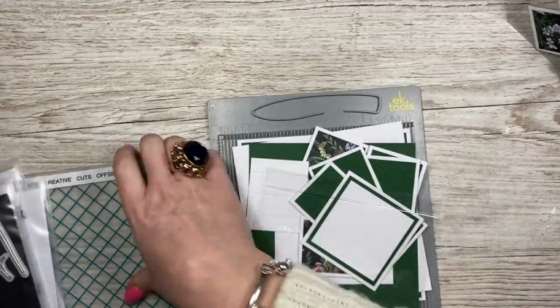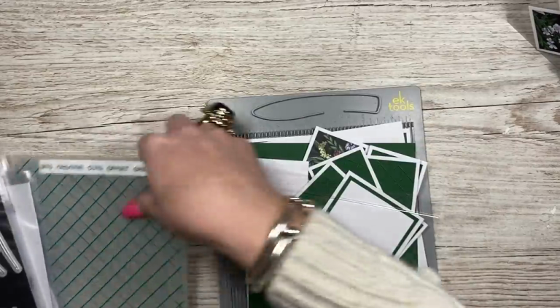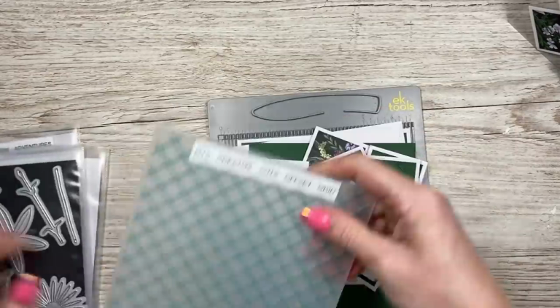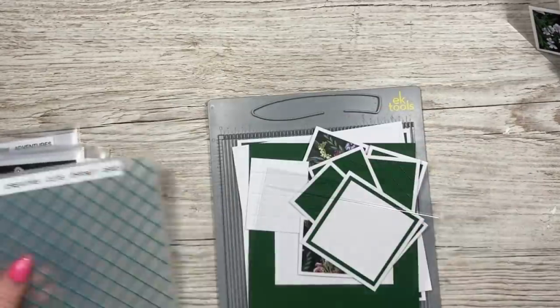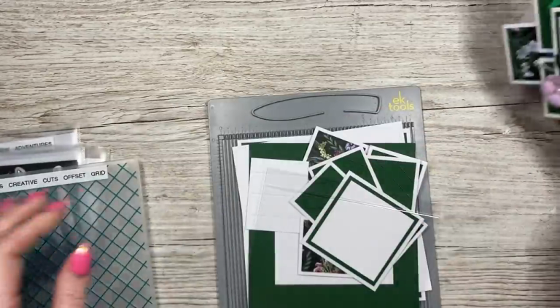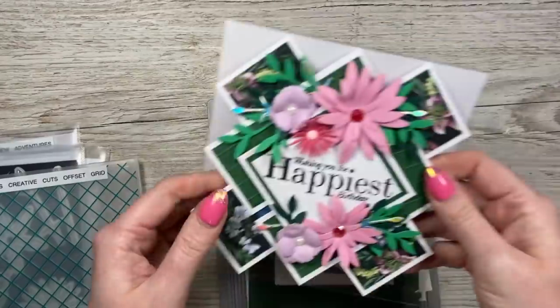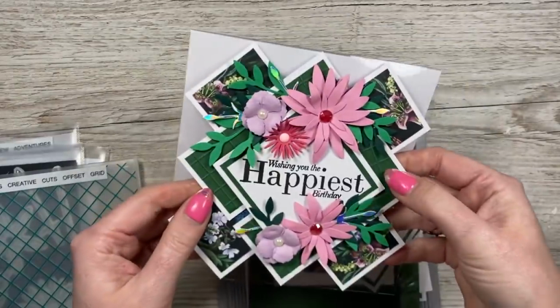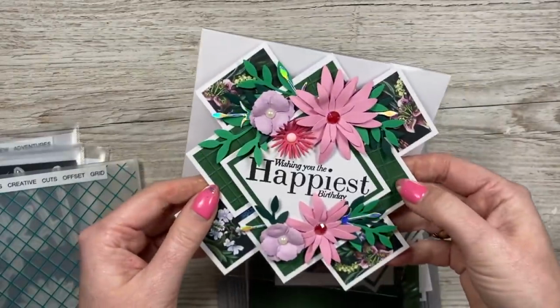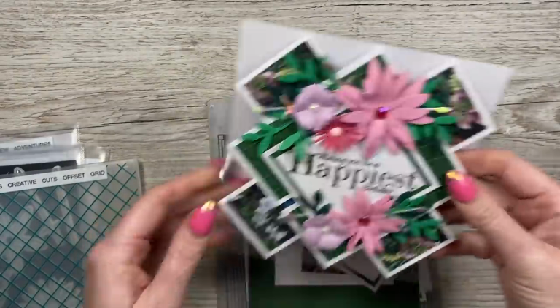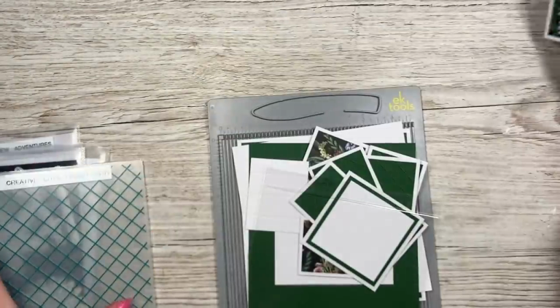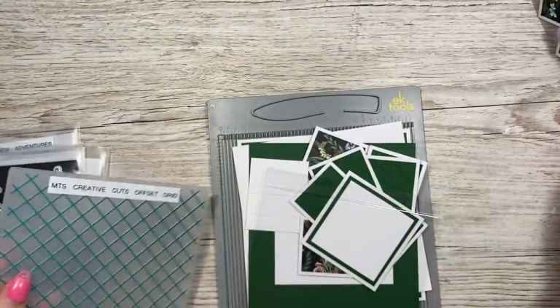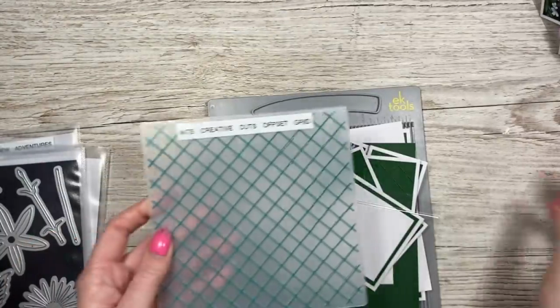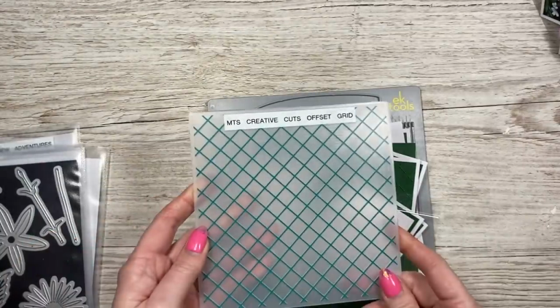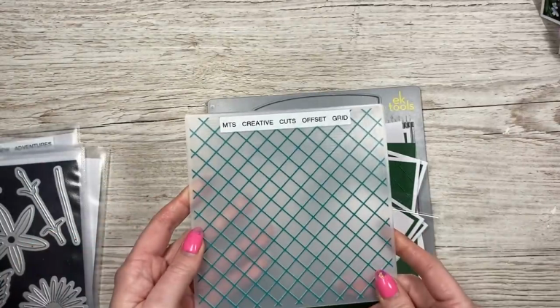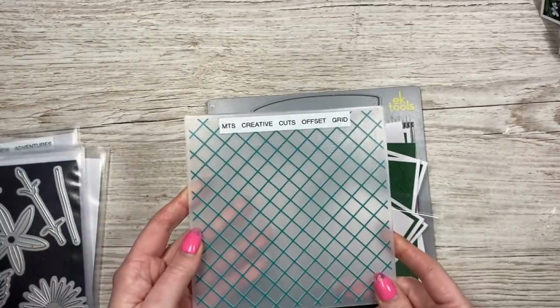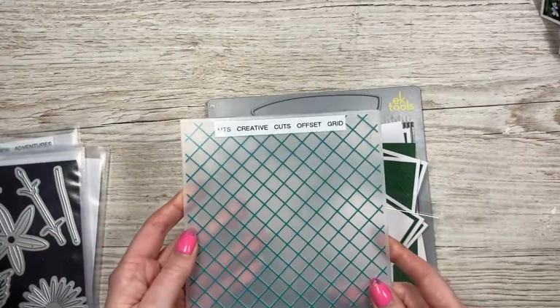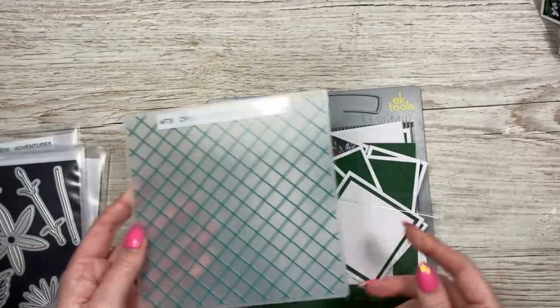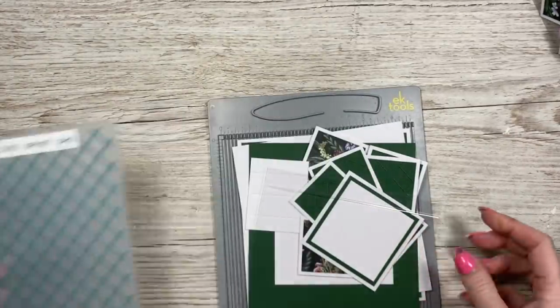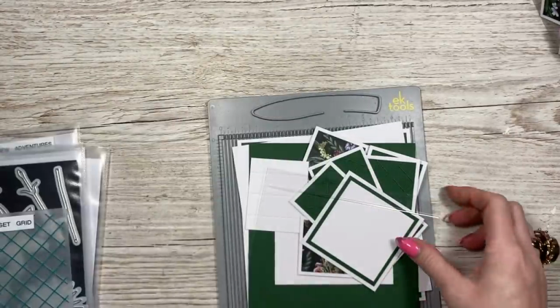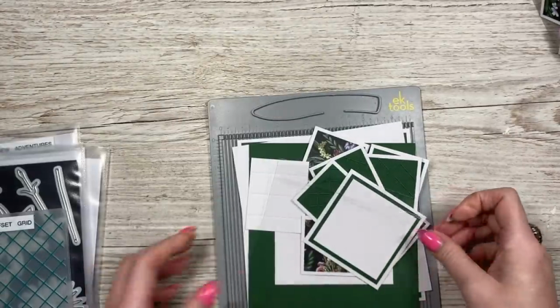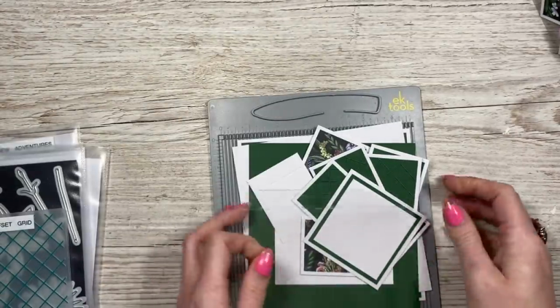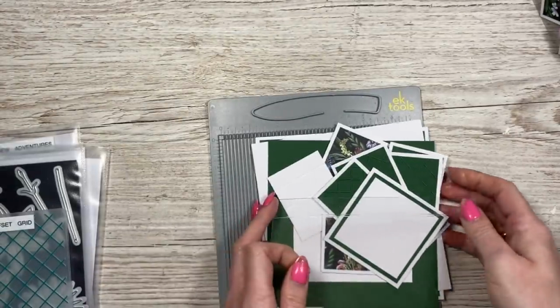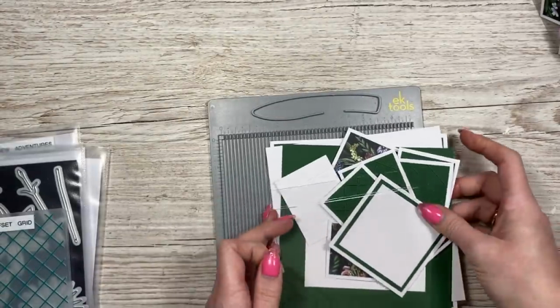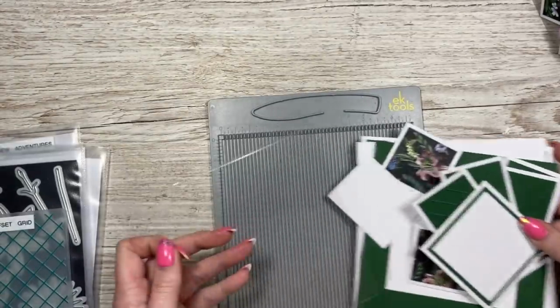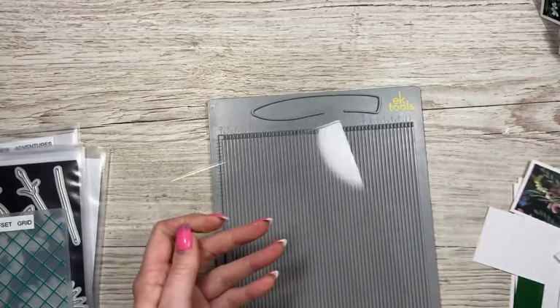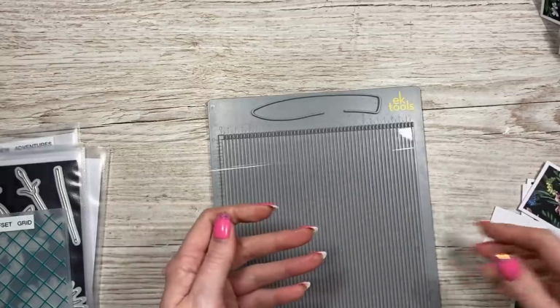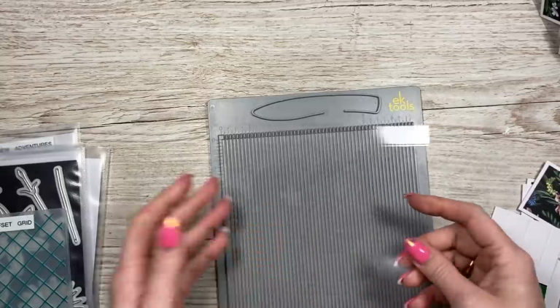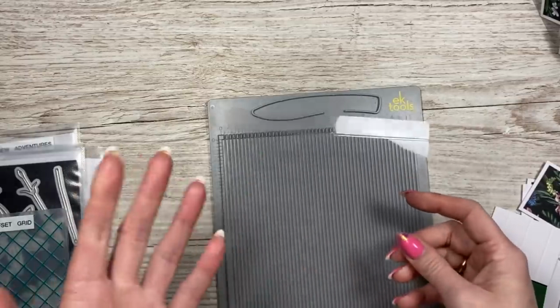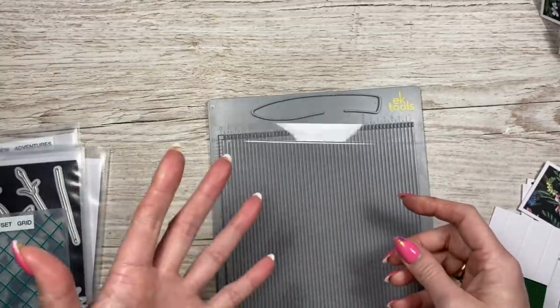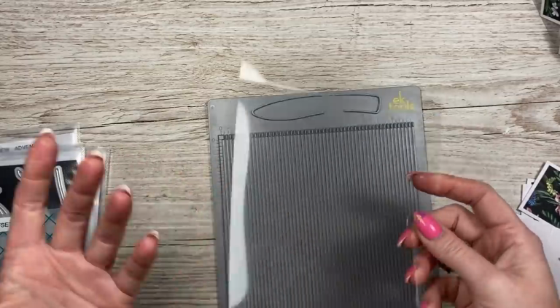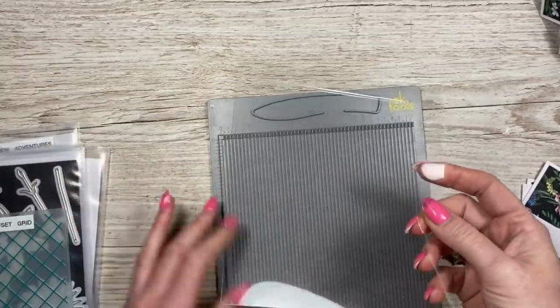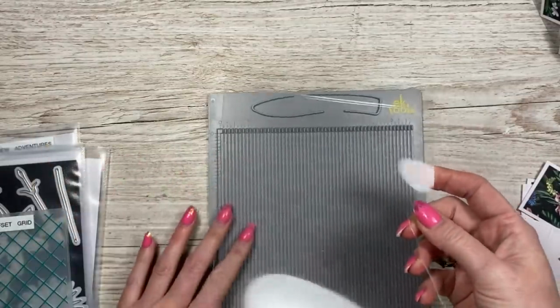These are my flowers - I've got the funky floral die set here. I embossed using my offset grid embossing folder - you can just see the grid detail. So first of all, you want a piece of acetate. If you're not using acetate, this would just be cardstock in whatever color you're using.